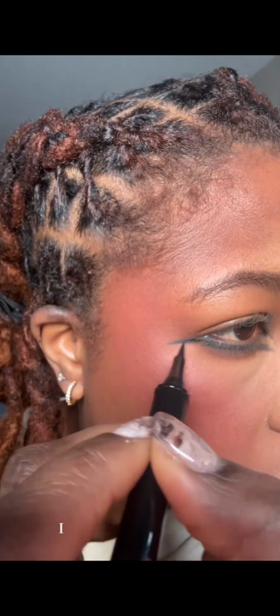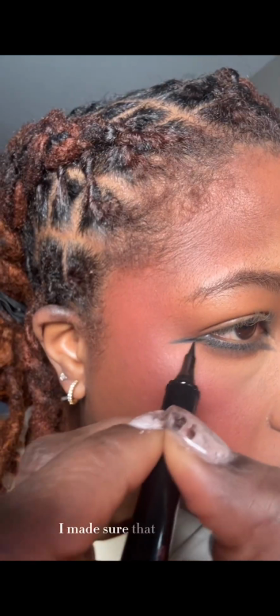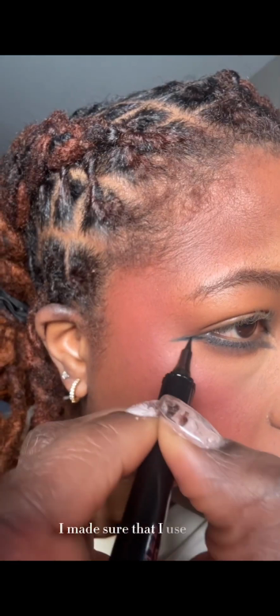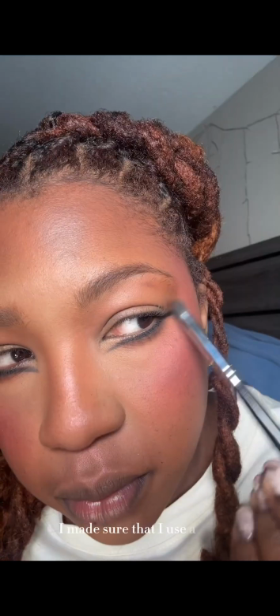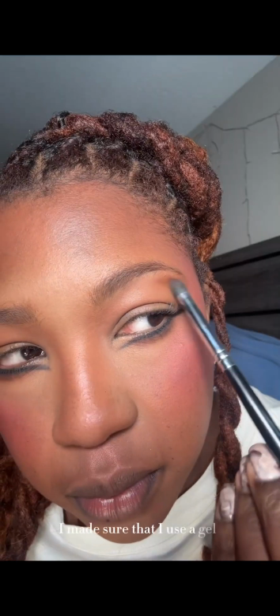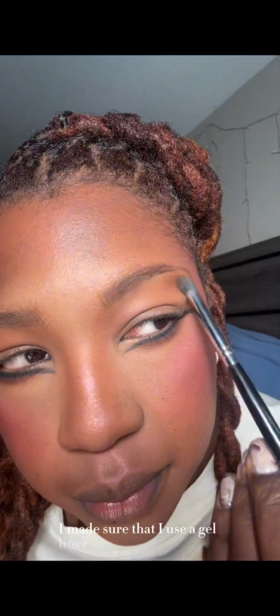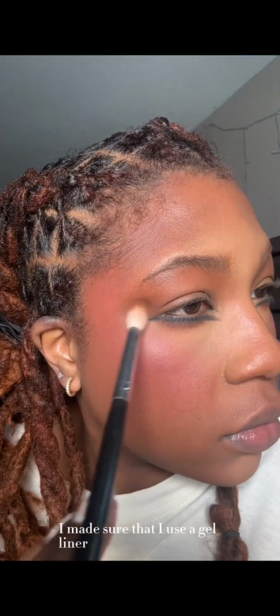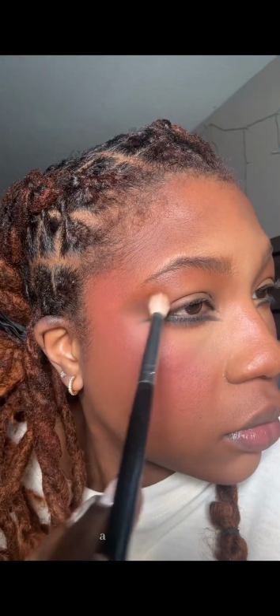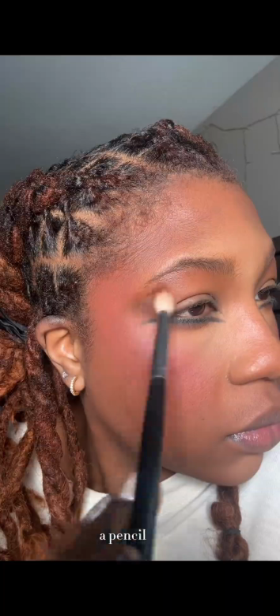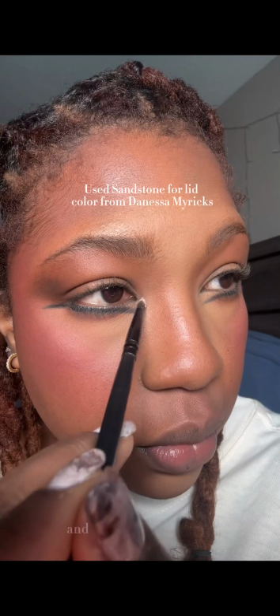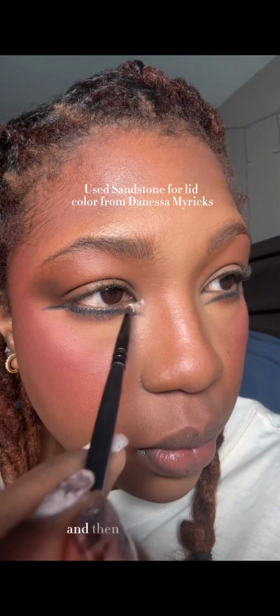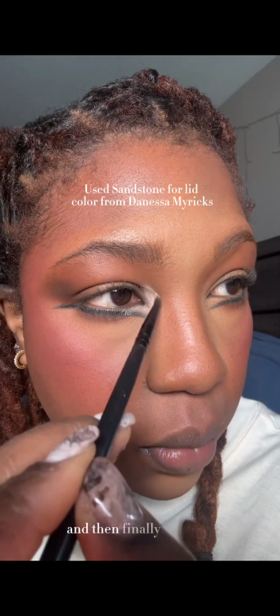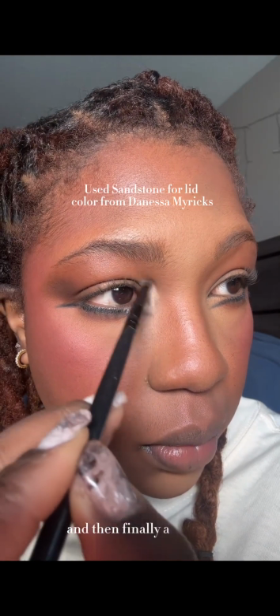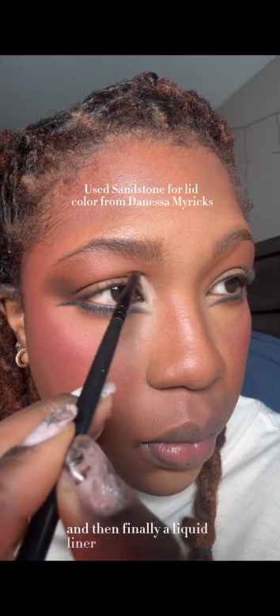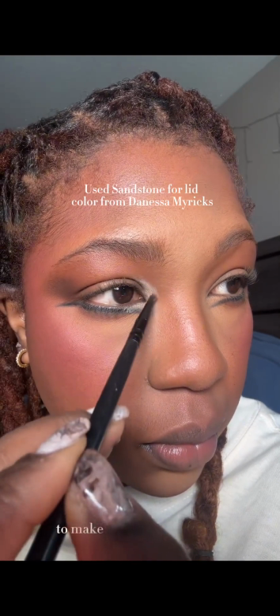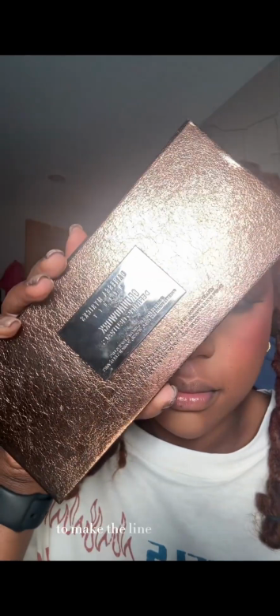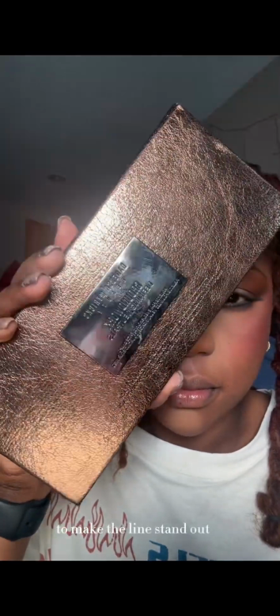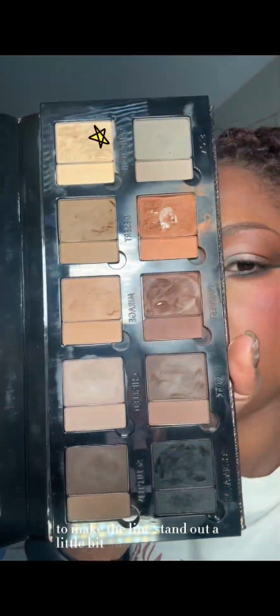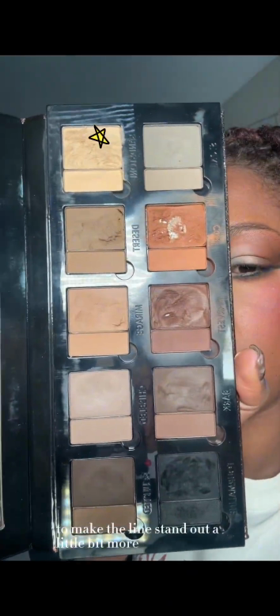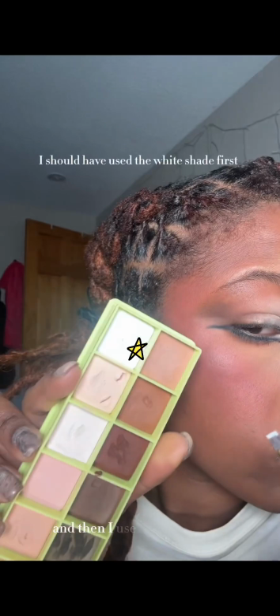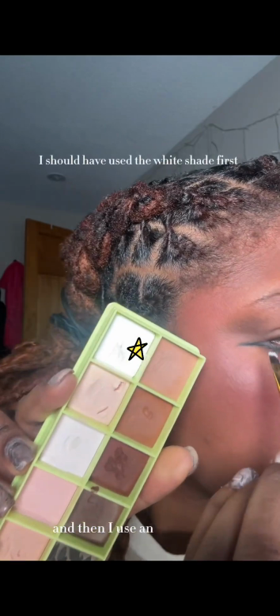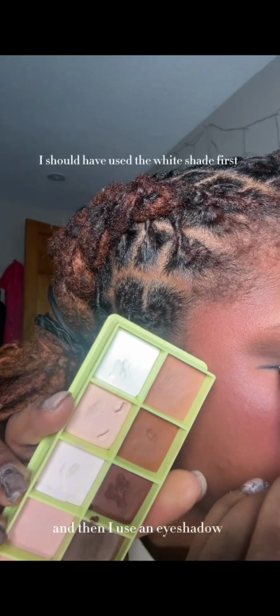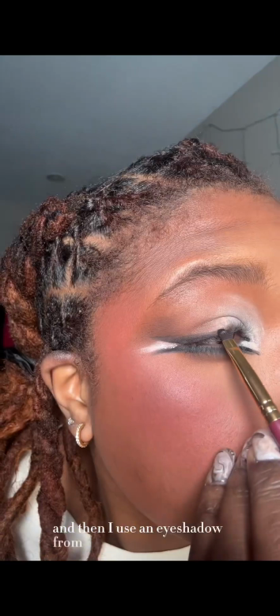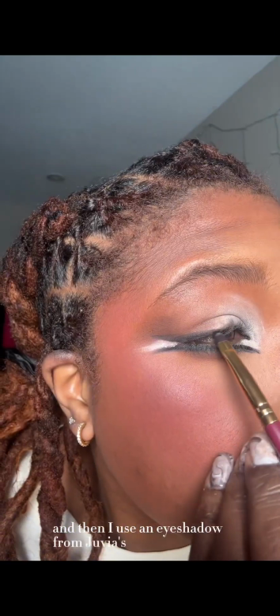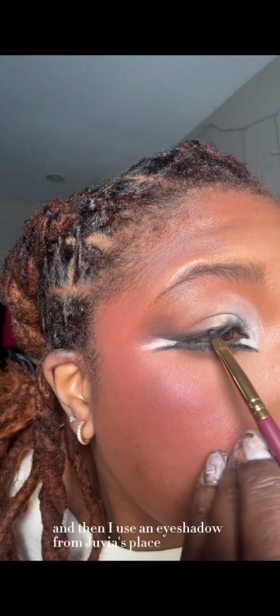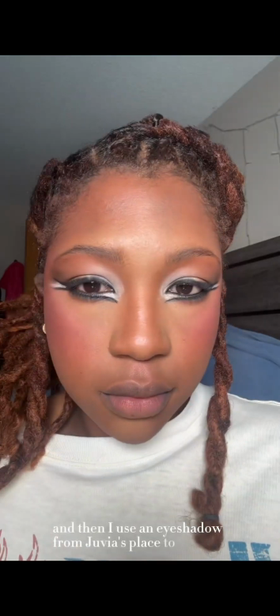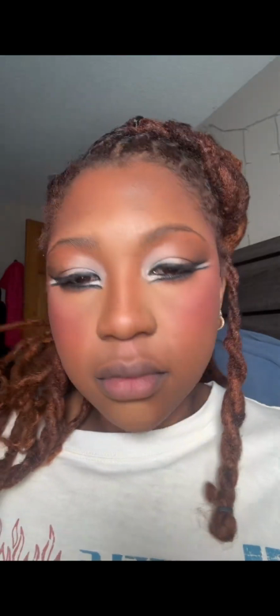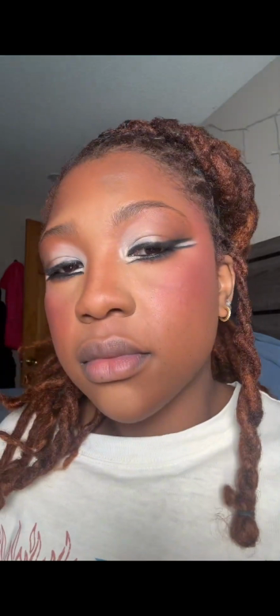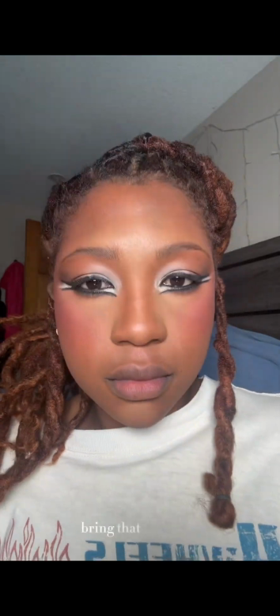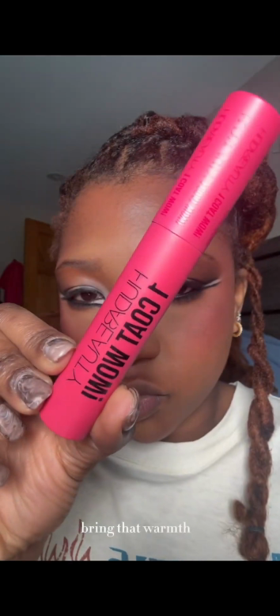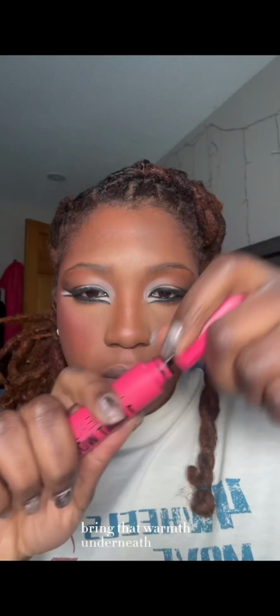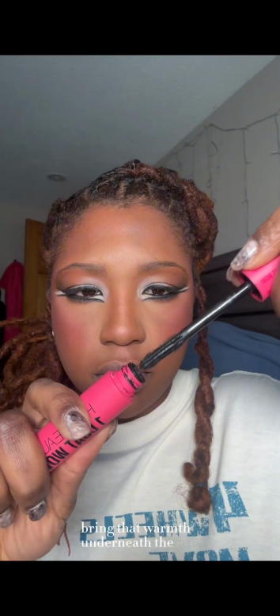I made sure to use a gel liner, then a pencil liner, and finally a liquid liner to make the line stand out a little bit more. Then I used an eyeshadow from Juvia's Place to bring warmth underneath the eye.